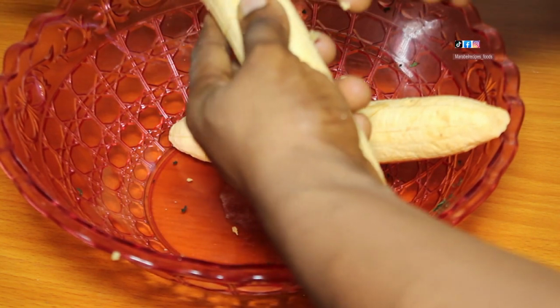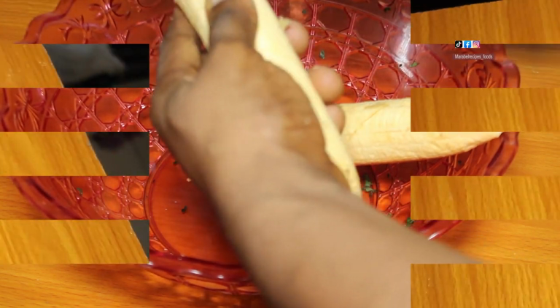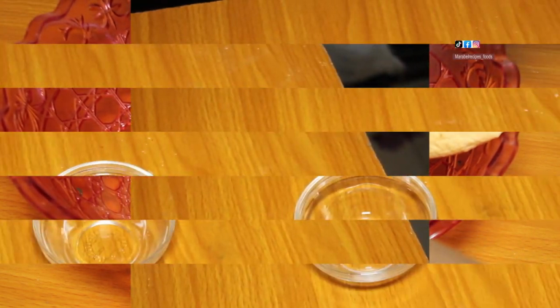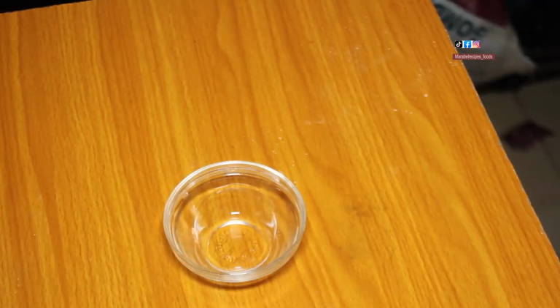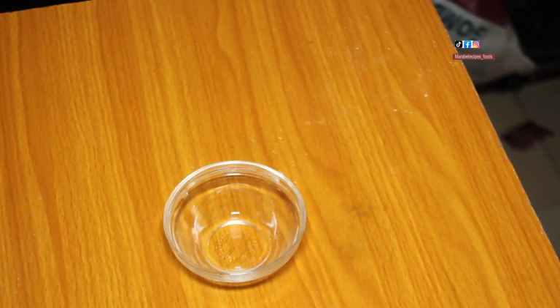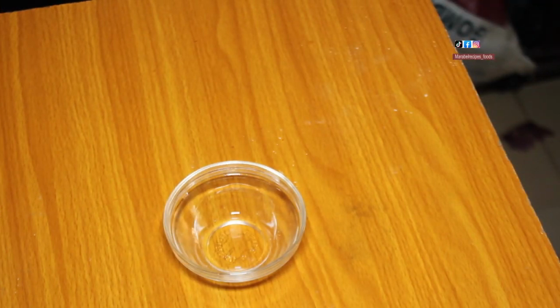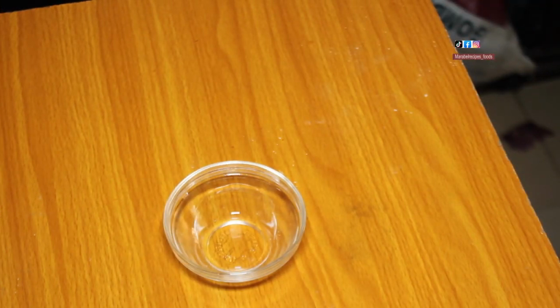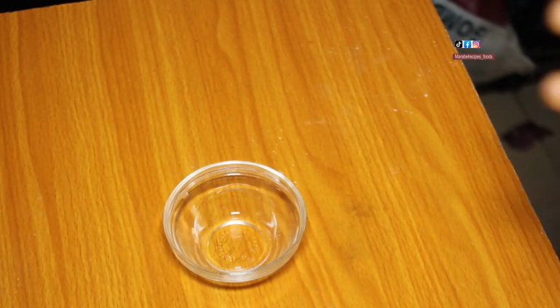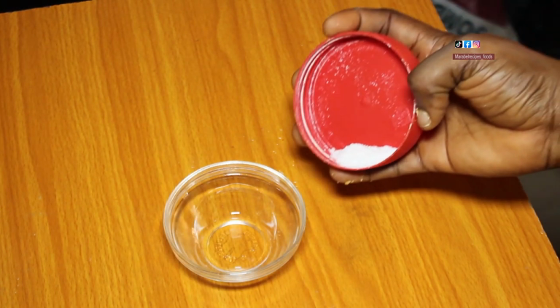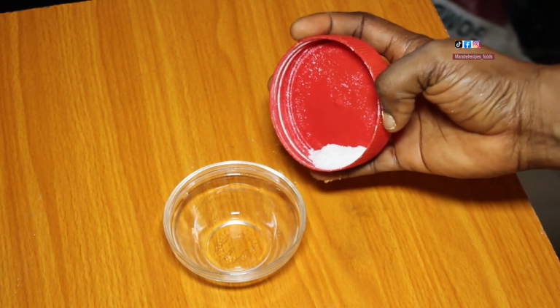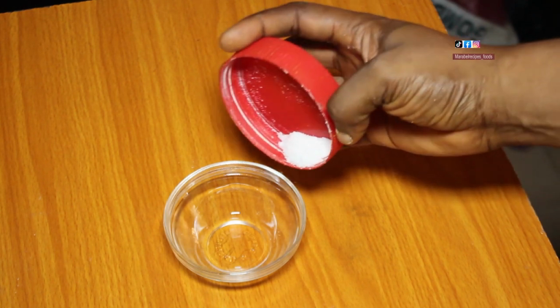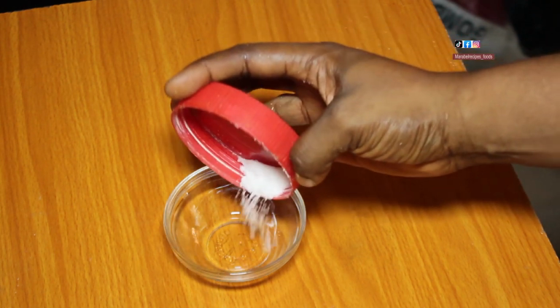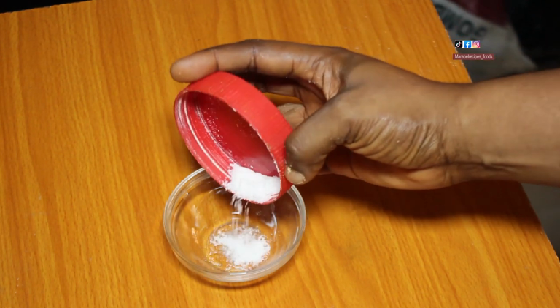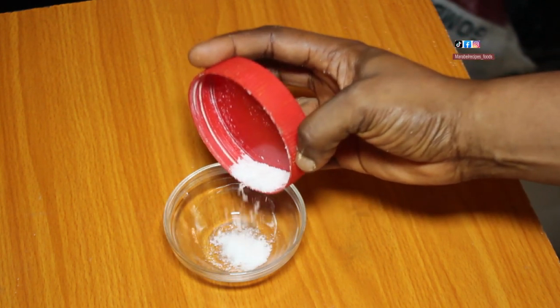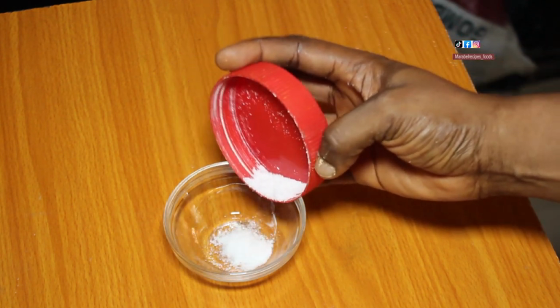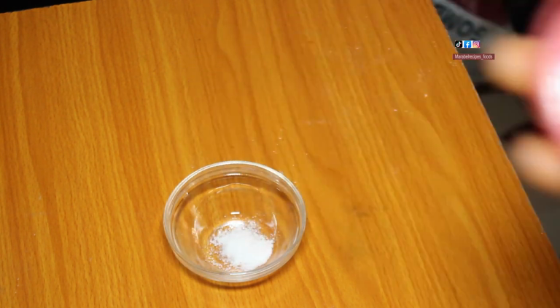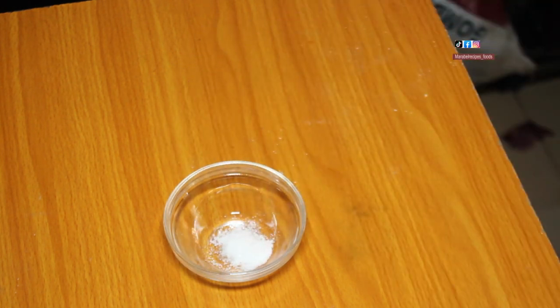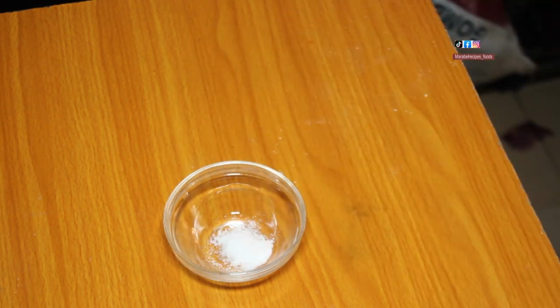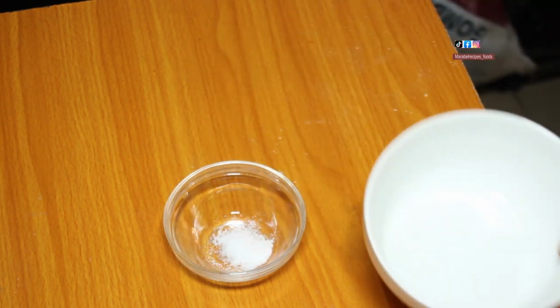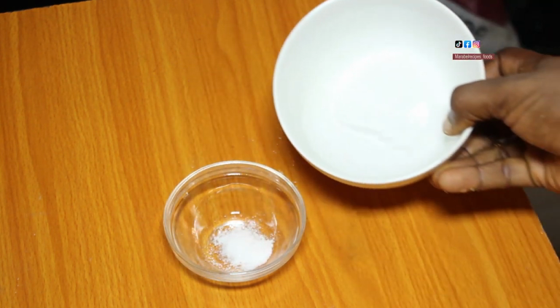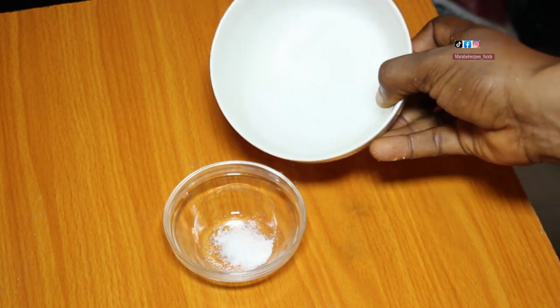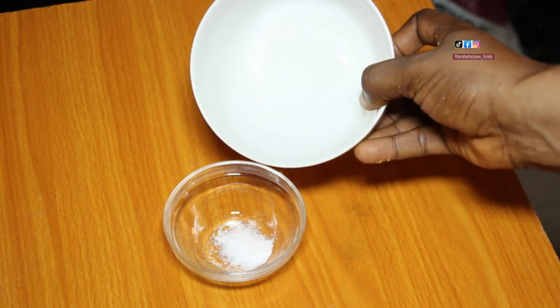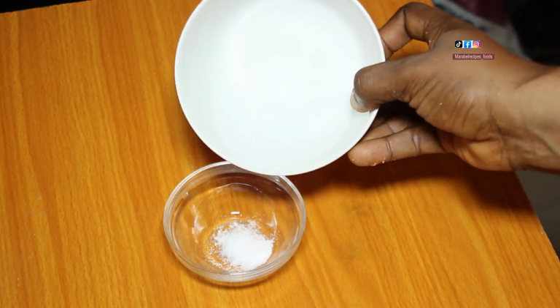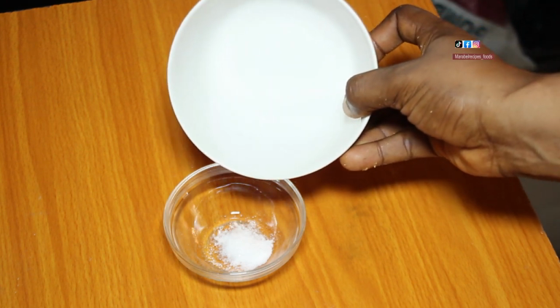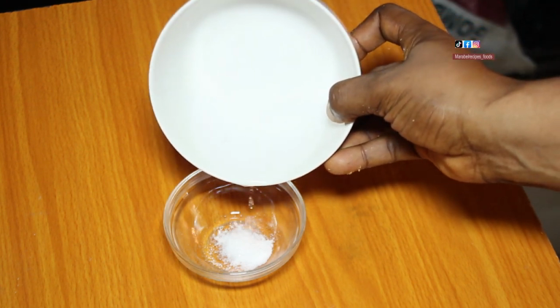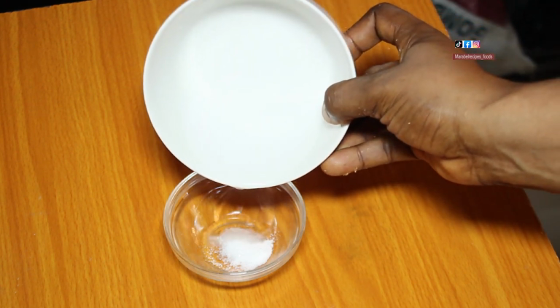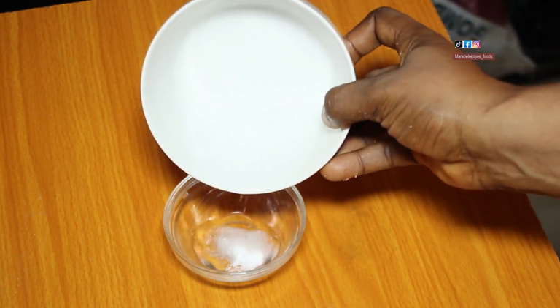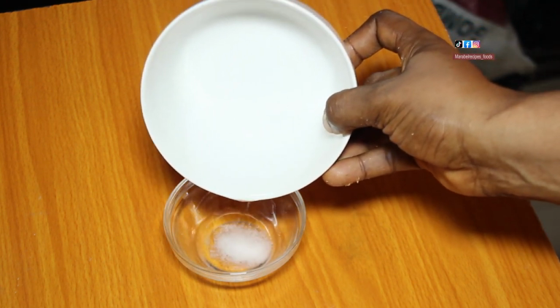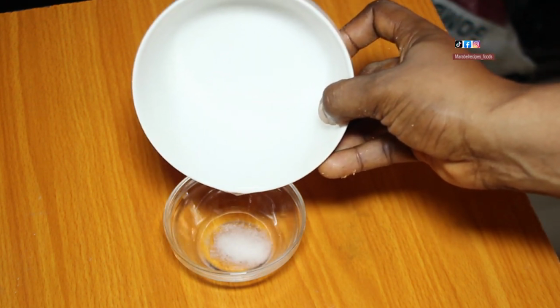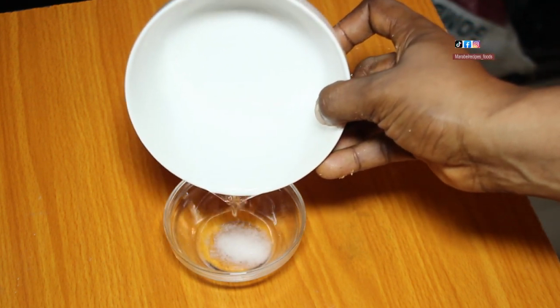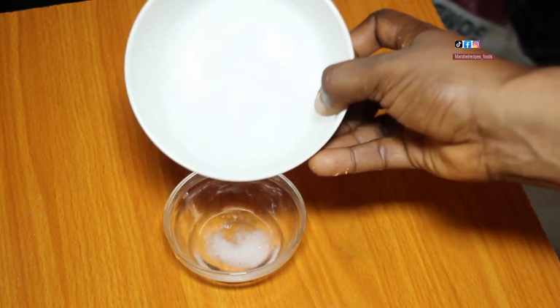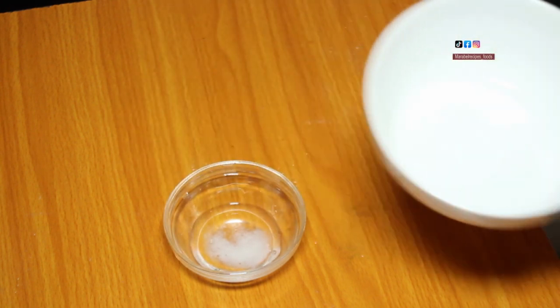Inside this plate I added a small amount of salt — just a little. Then I added a small amount of water to dissolve the salt in it.